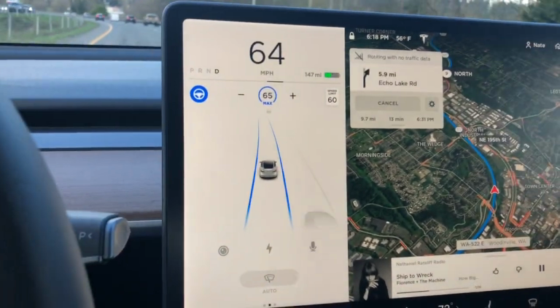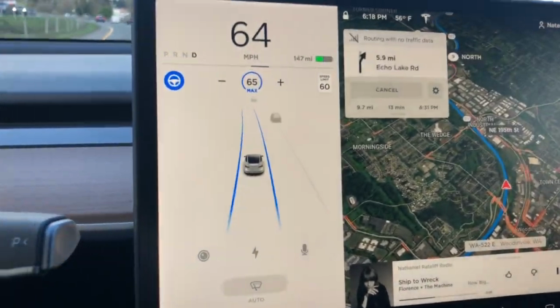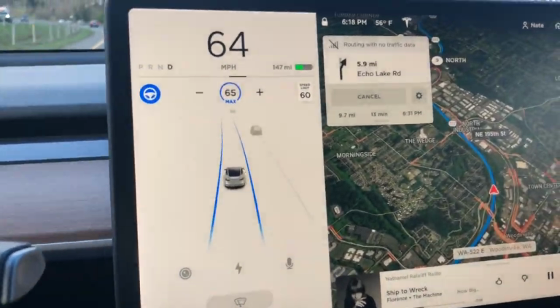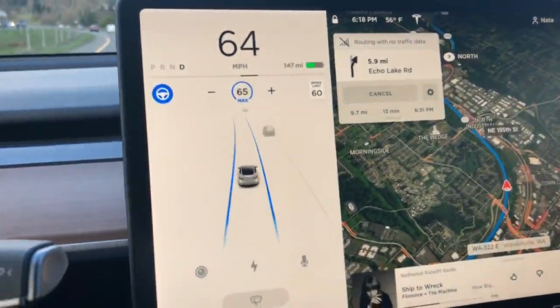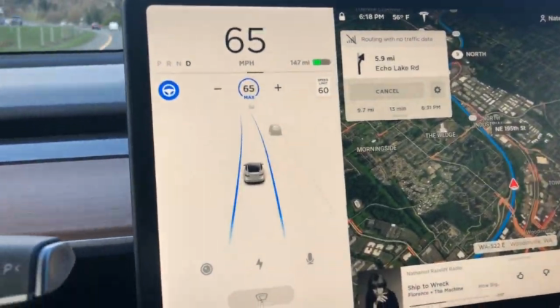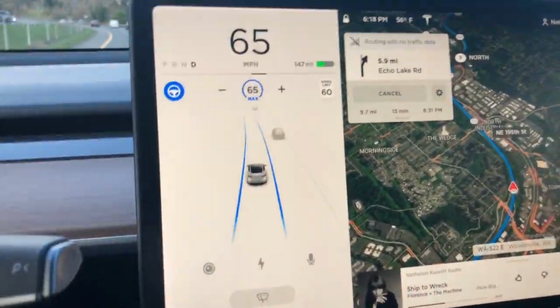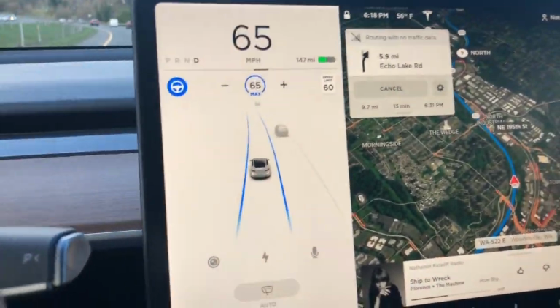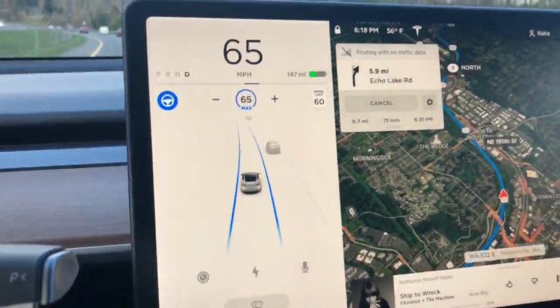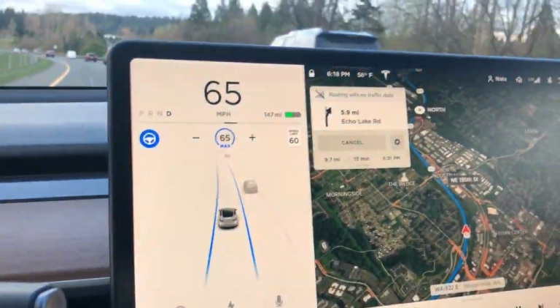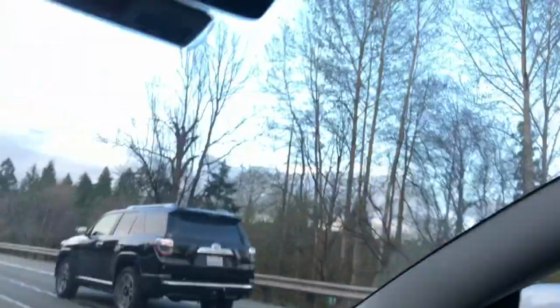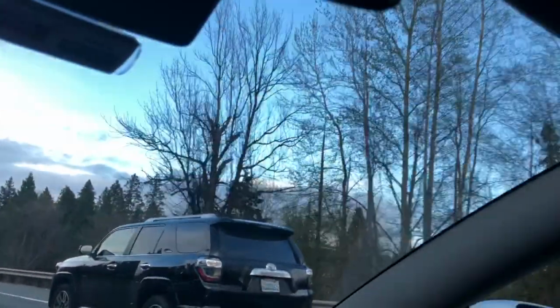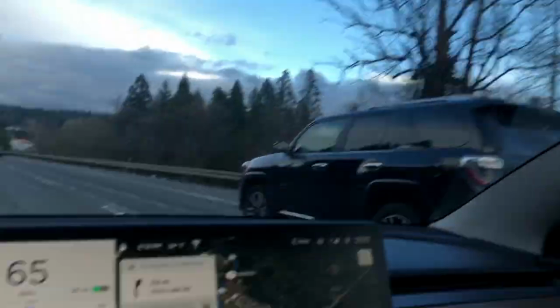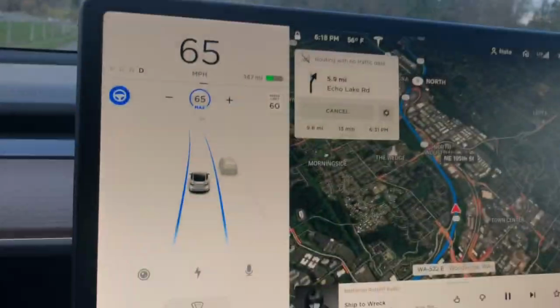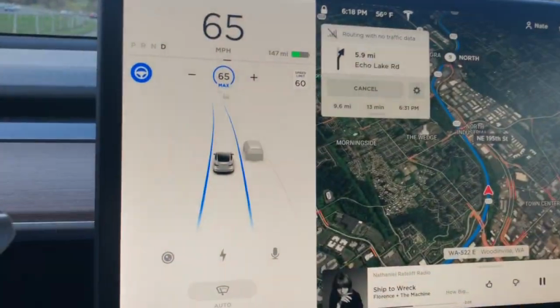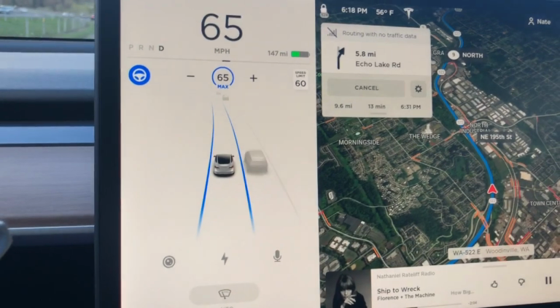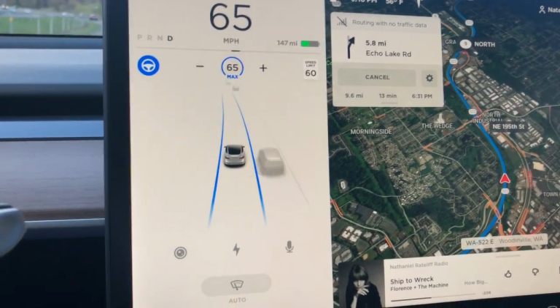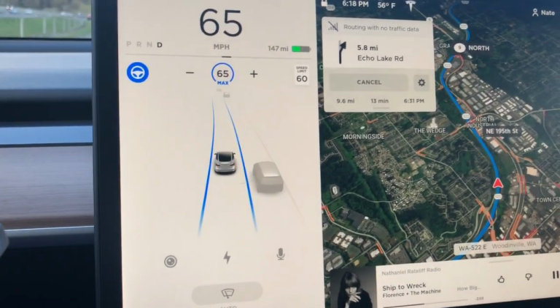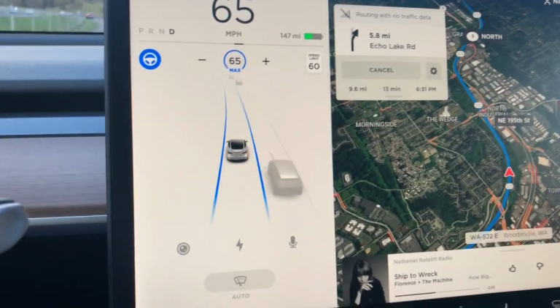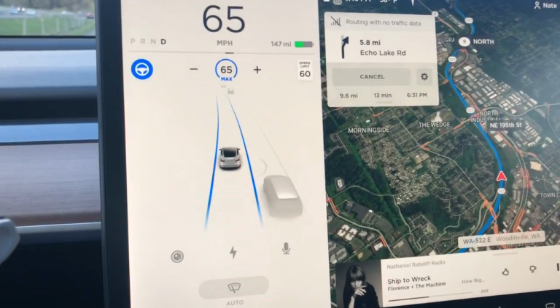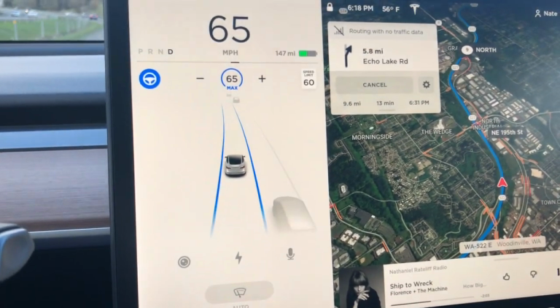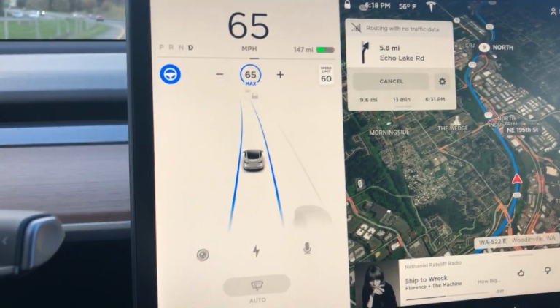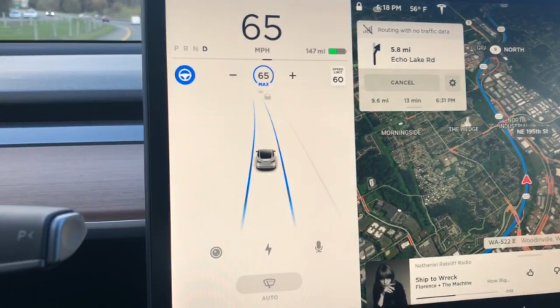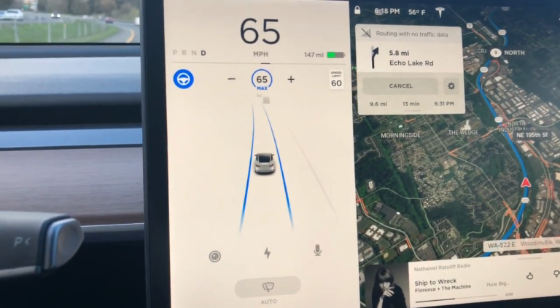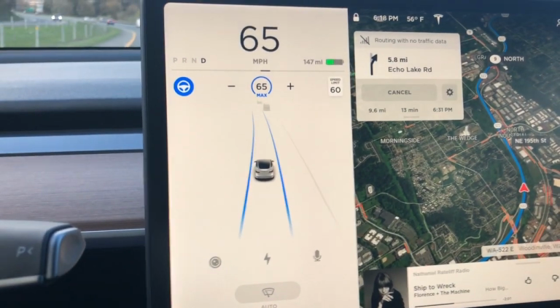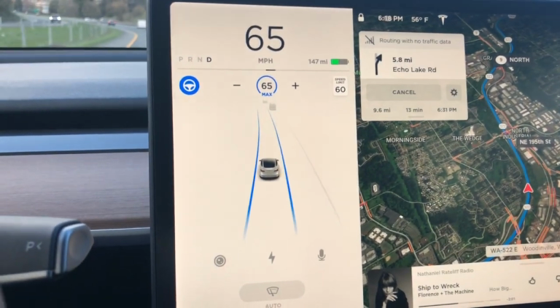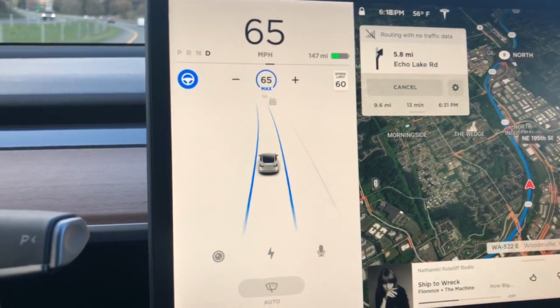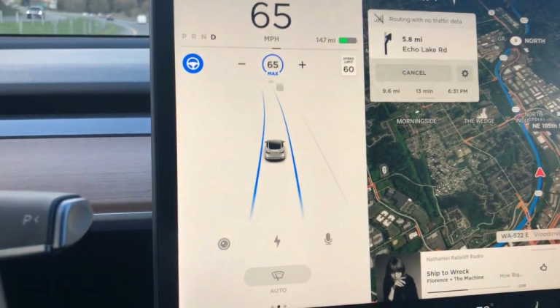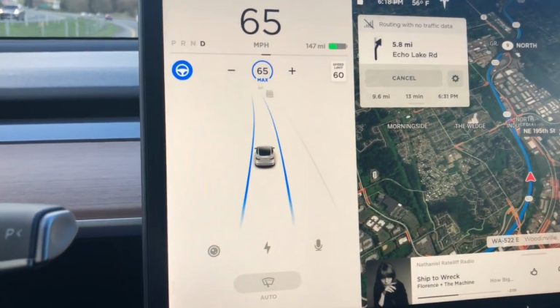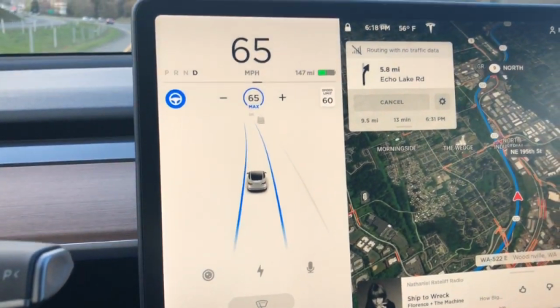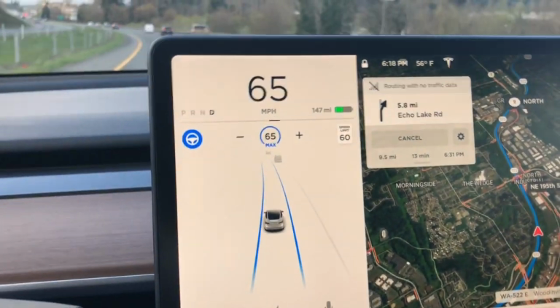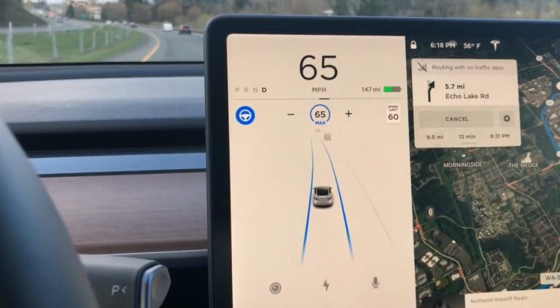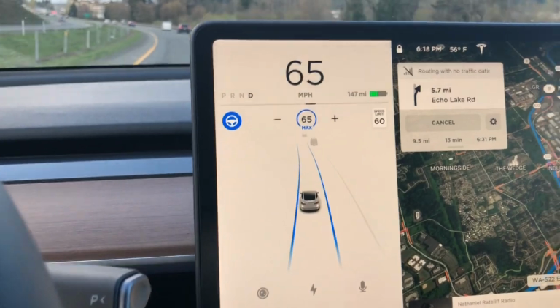As you can see, it kind of identifies the other types of cars that are alongside you. I had a motorcycle pass me the other day, and in fact it showed a motorcycle on the display. It's pretty cool.